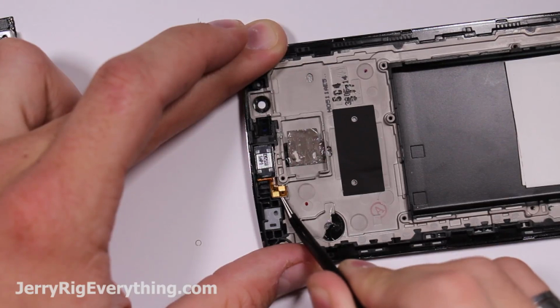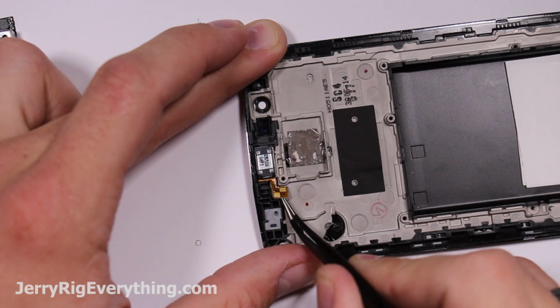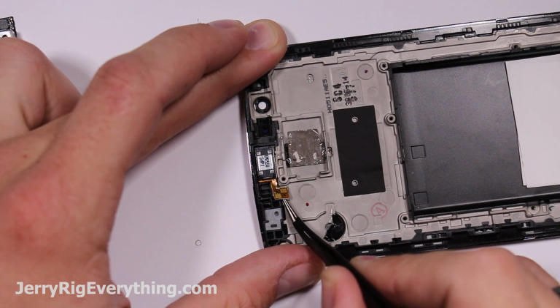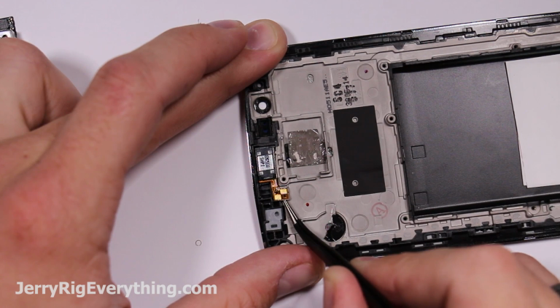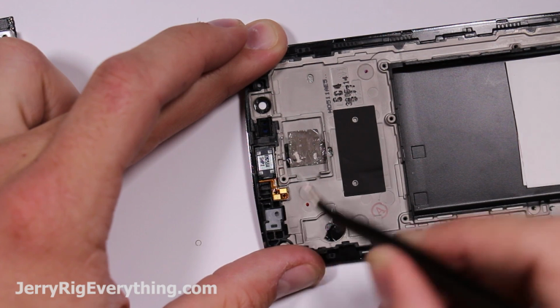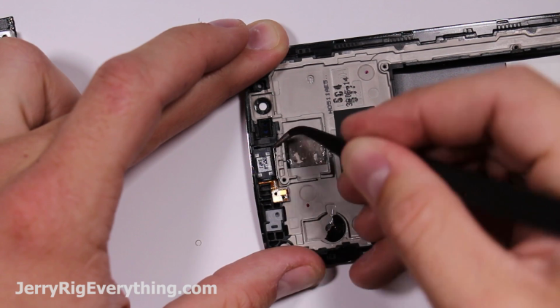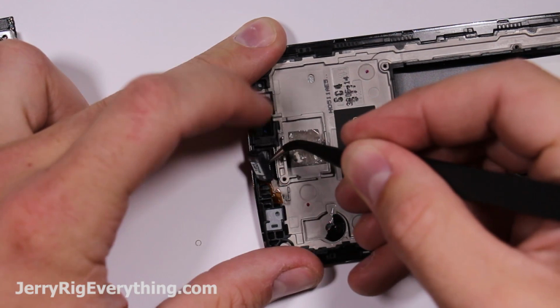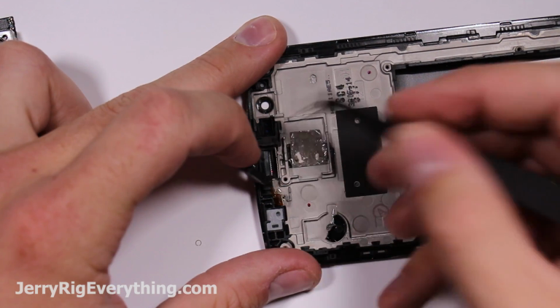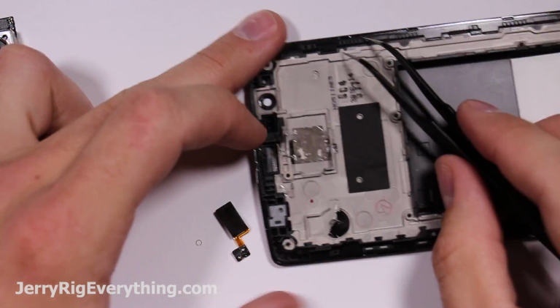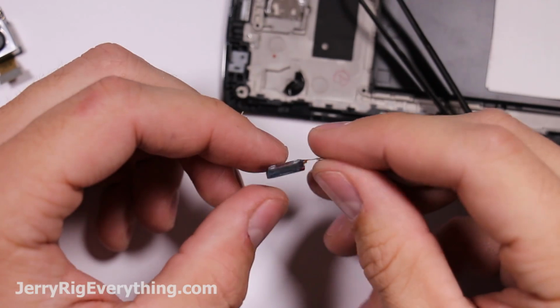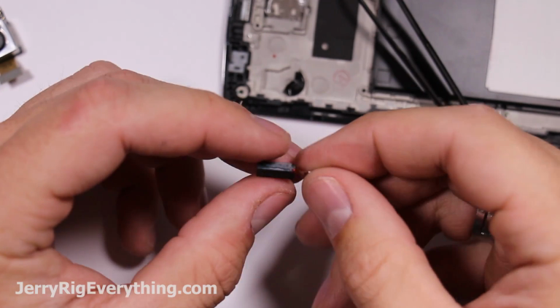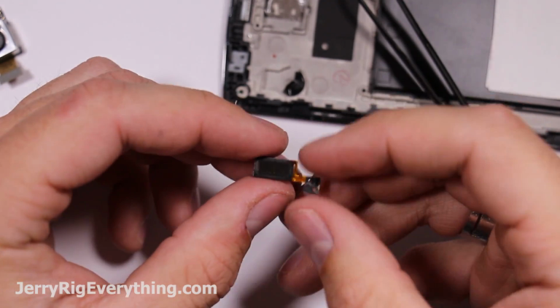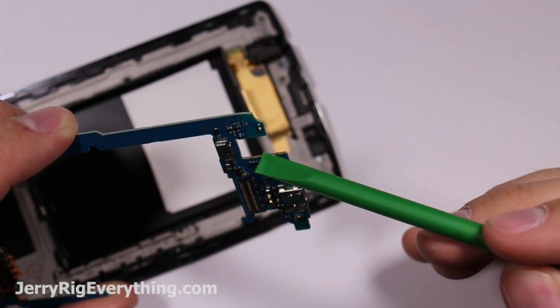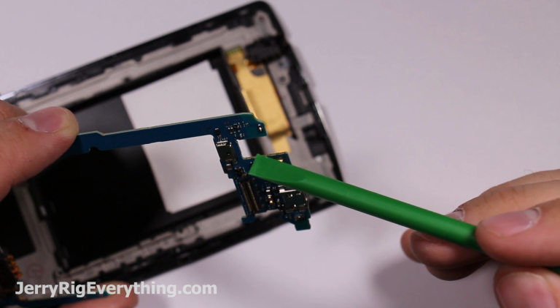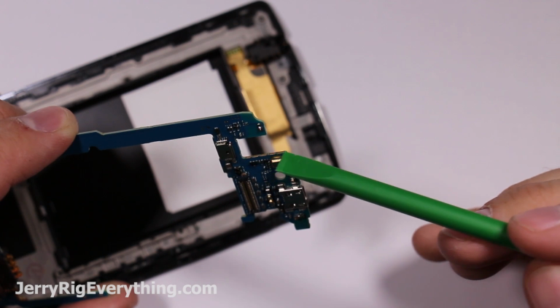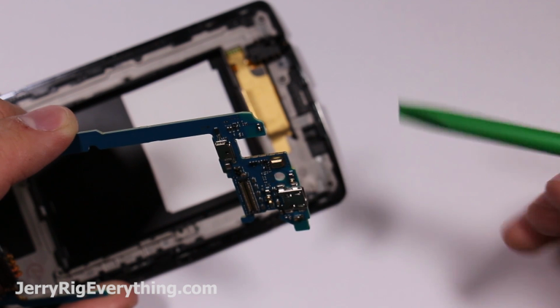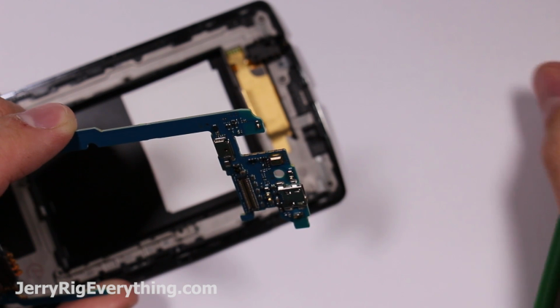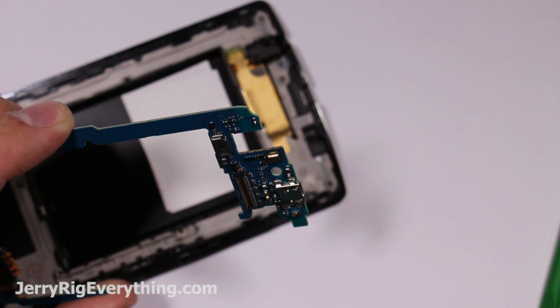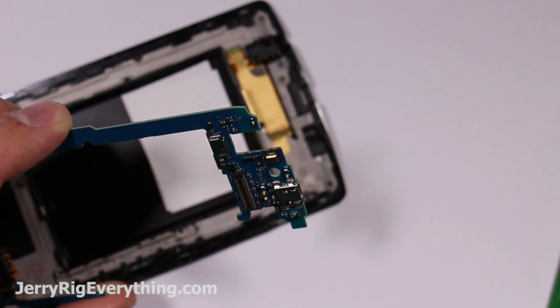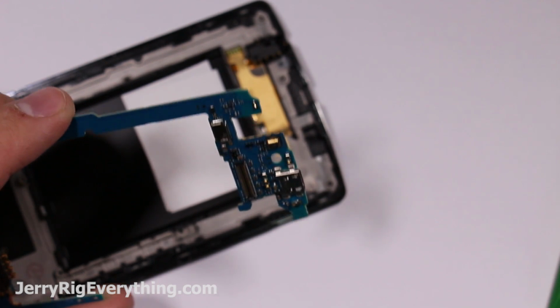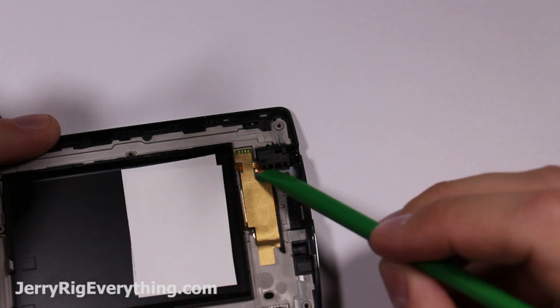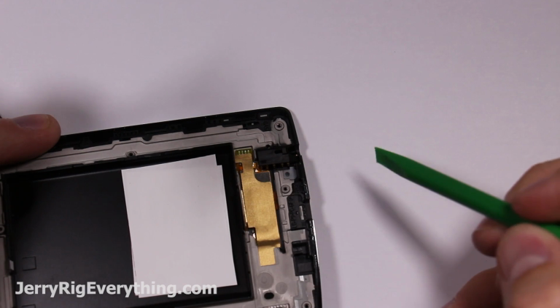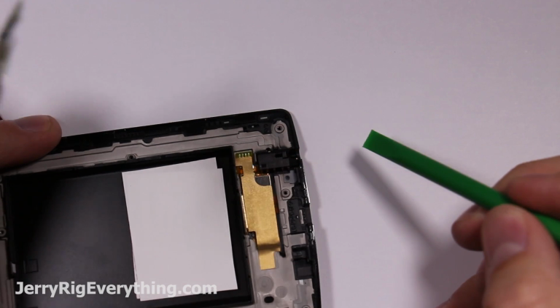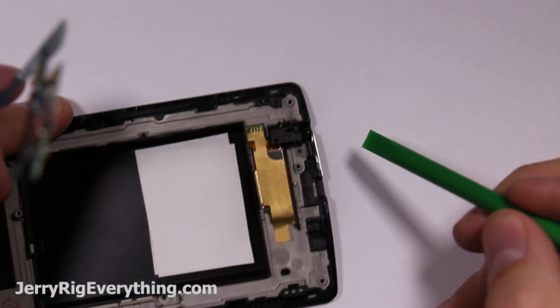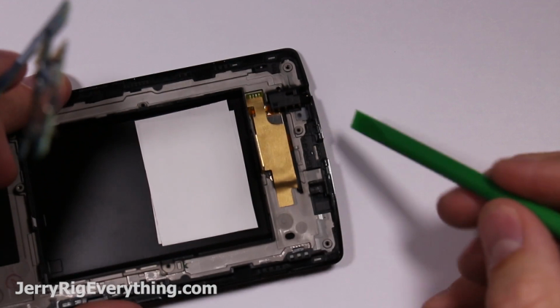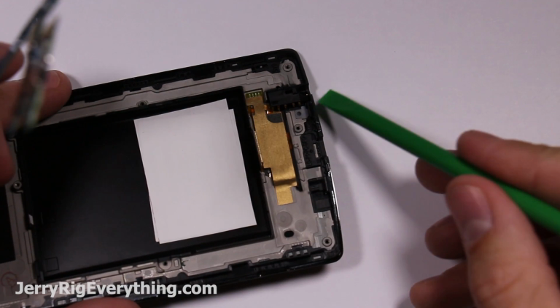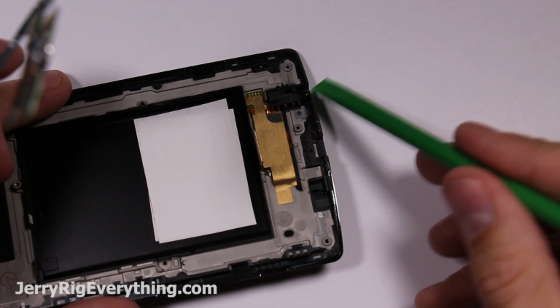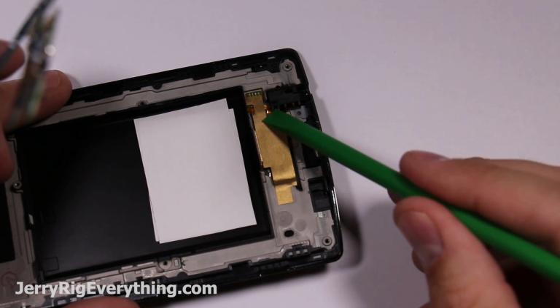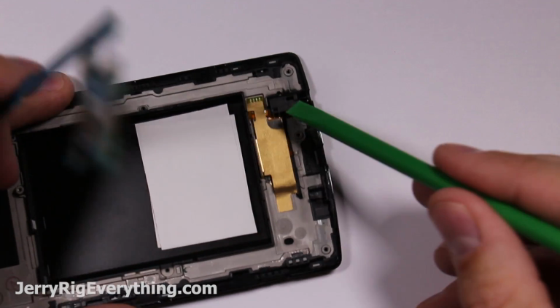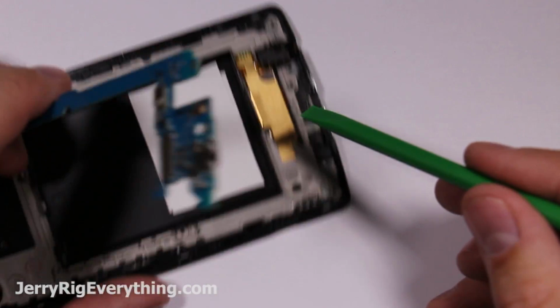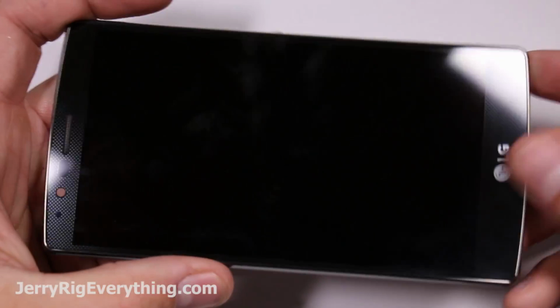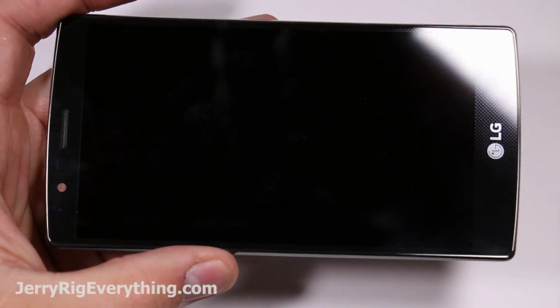I'm going to lift off the little ribbon cable first — it has some of those contact points we were talking about earlier. There are also little contact points on the side of the motherboard that just clip in next to the headphone jack, and that's how the headphone jack communicates with the motherboard.